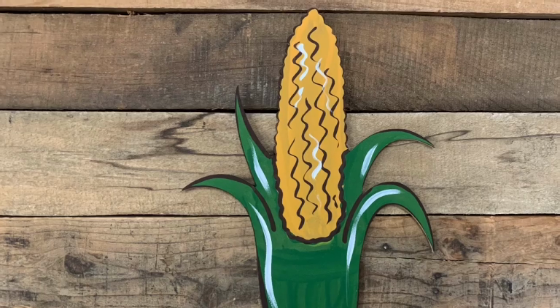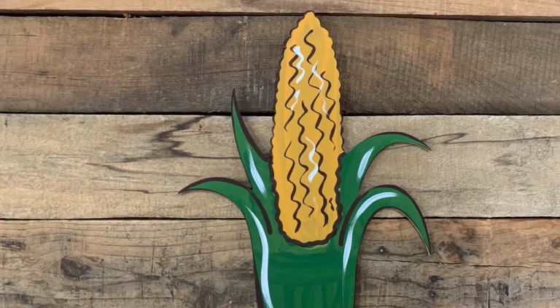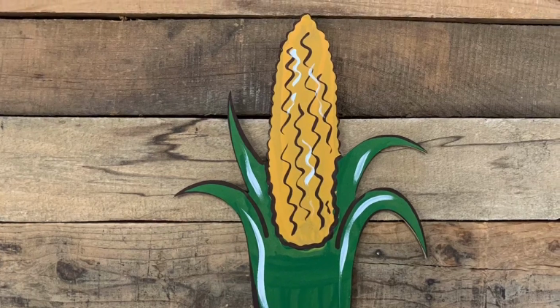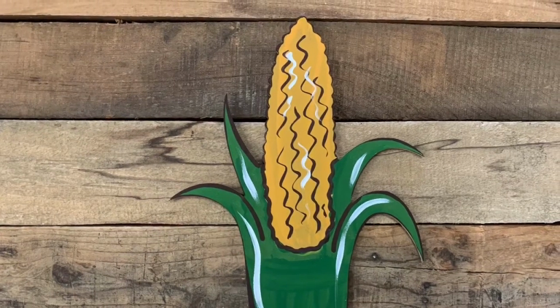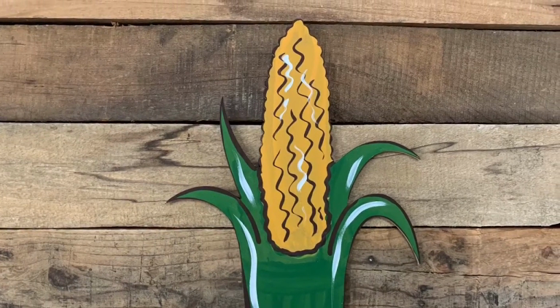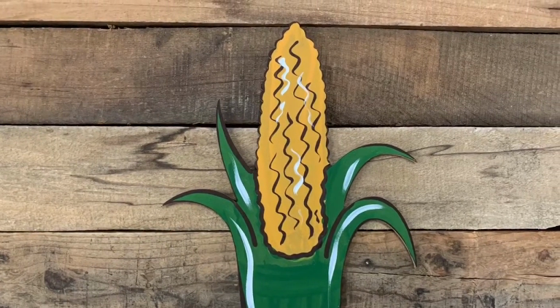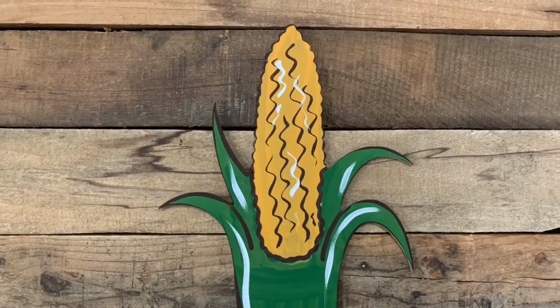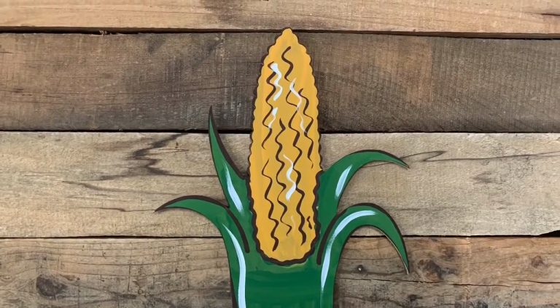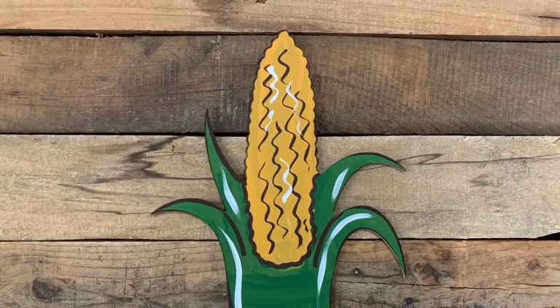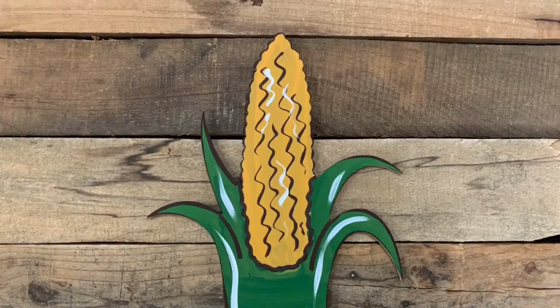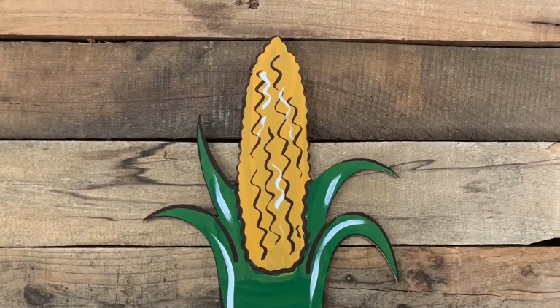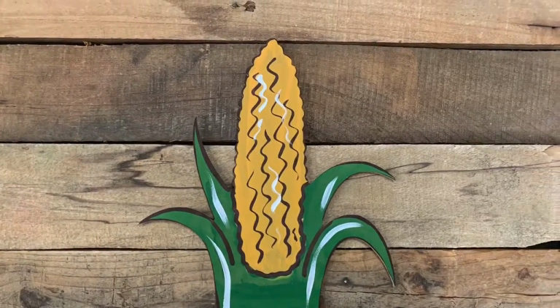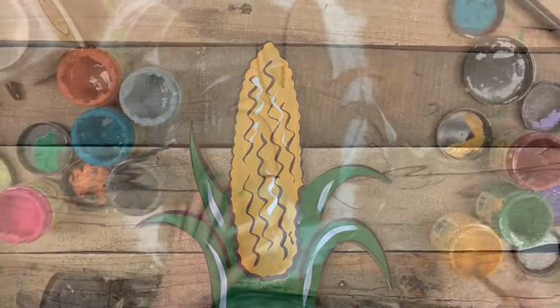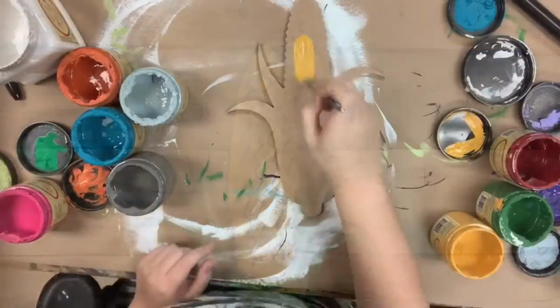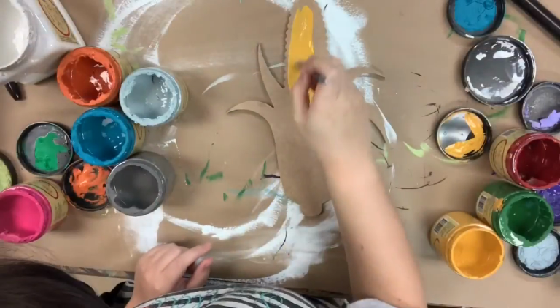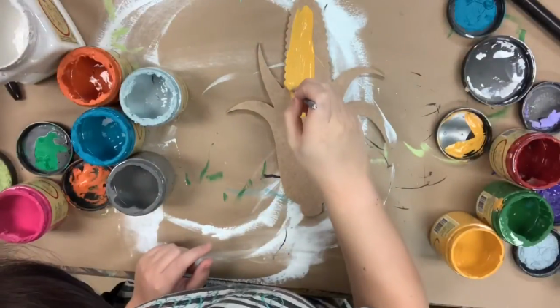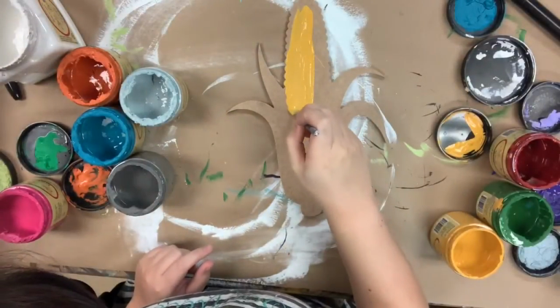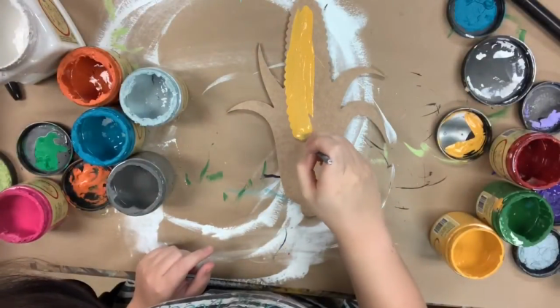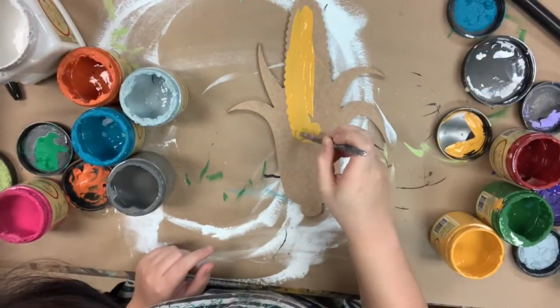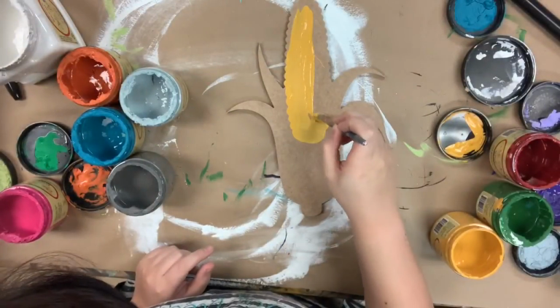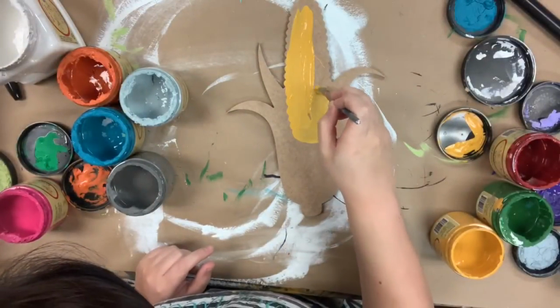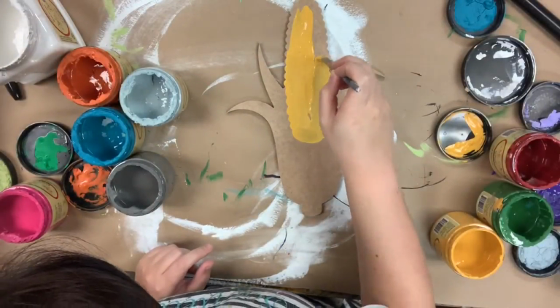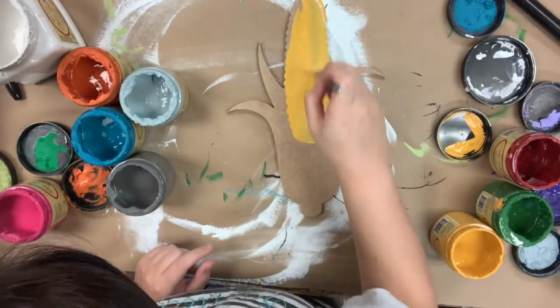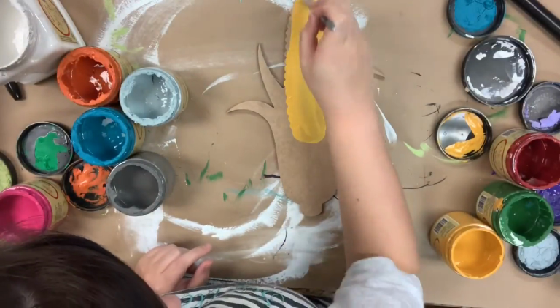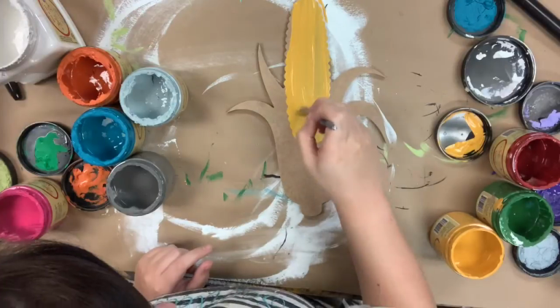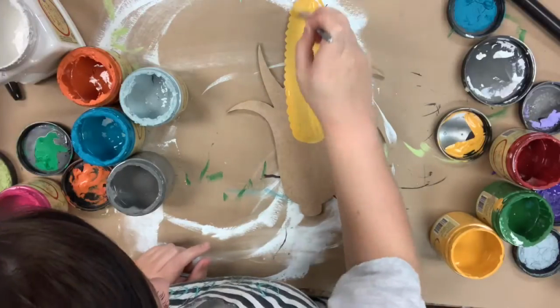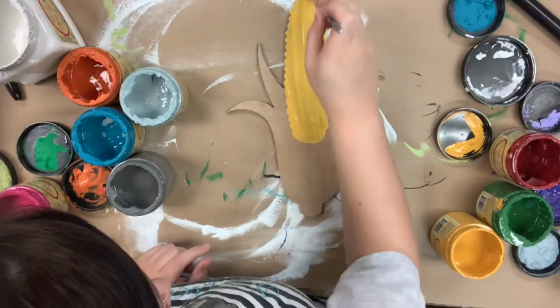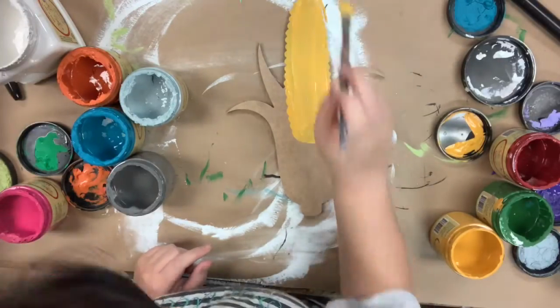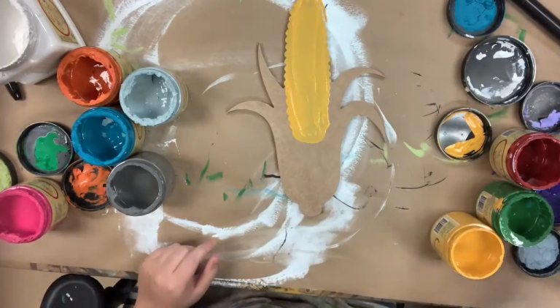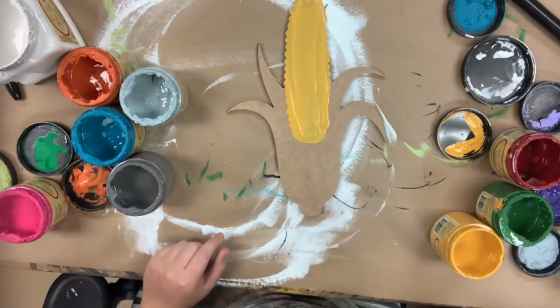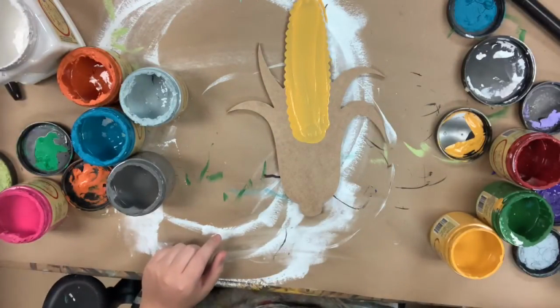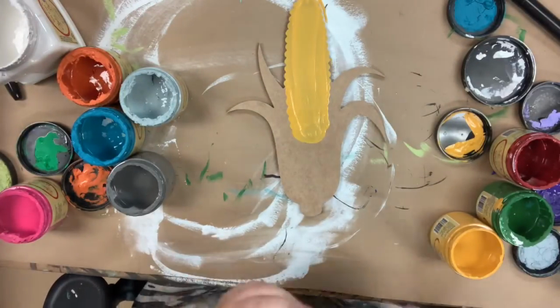Hey guys, it's Scarlett at Buildacross and today I want to show you how I paint this corn cutout. I'm going to go in first and base coat my corn in the color Kernel Mustard, and that is a Dixie Belle chalk paint color which you can purchase online at buildacross.com.